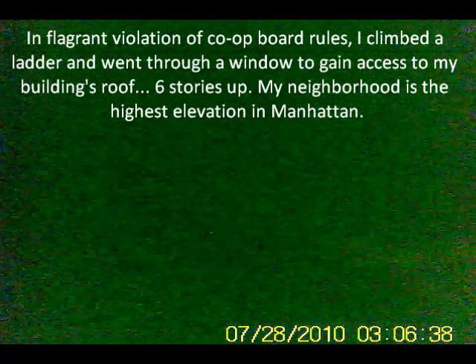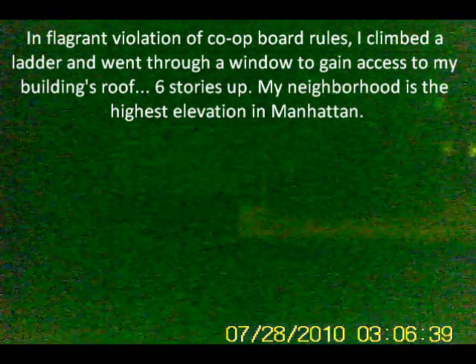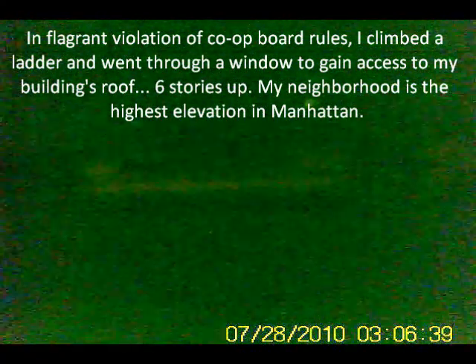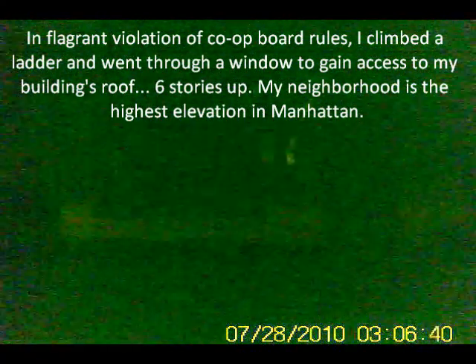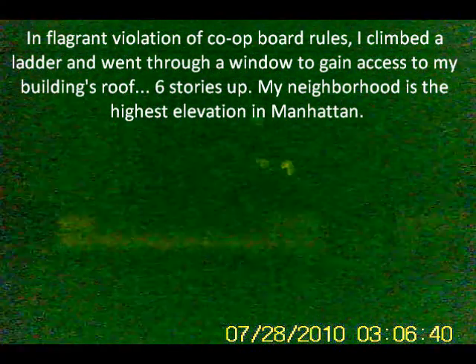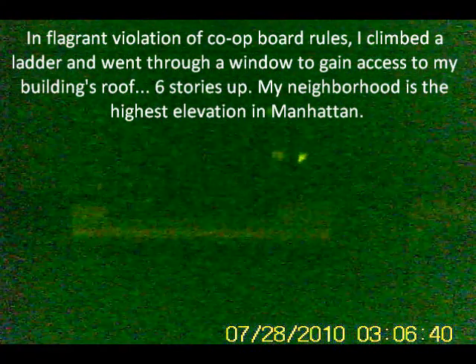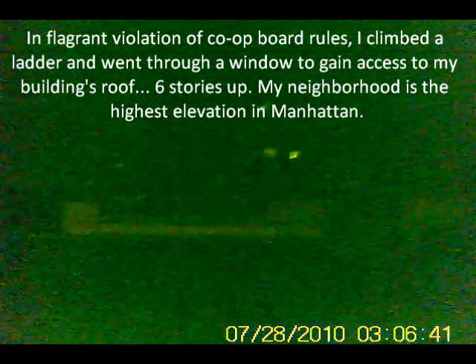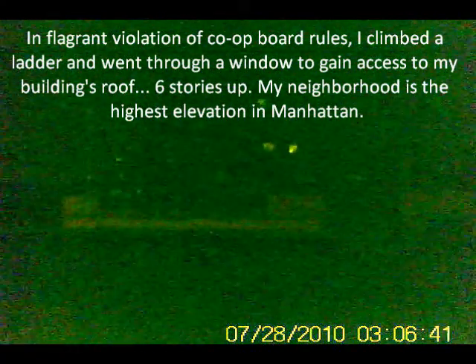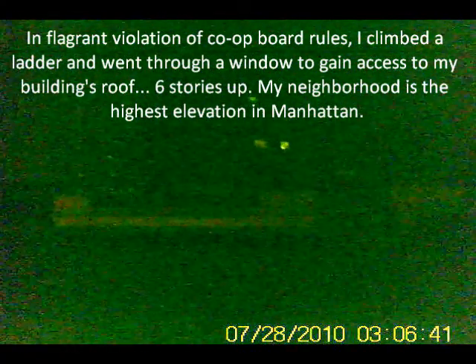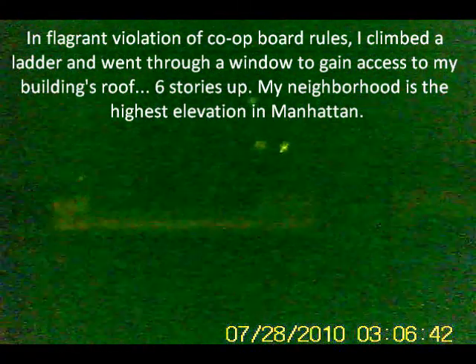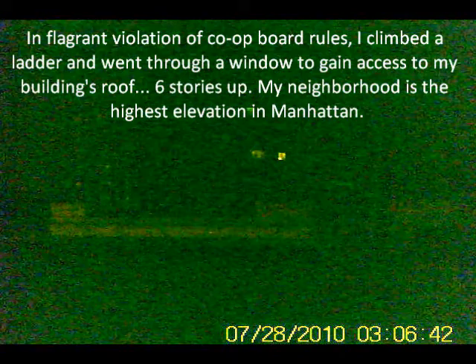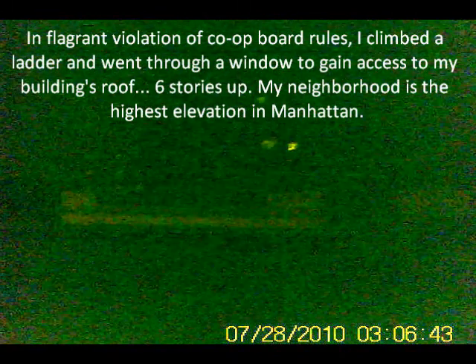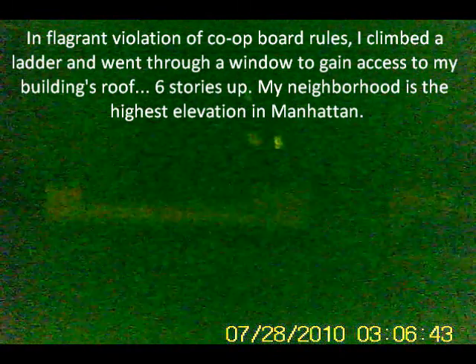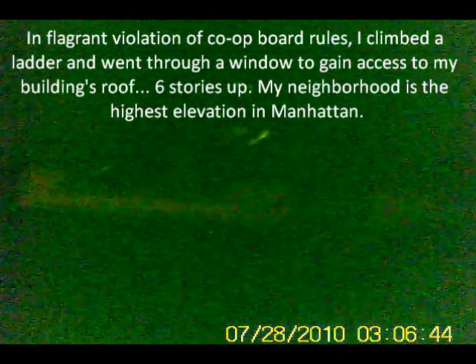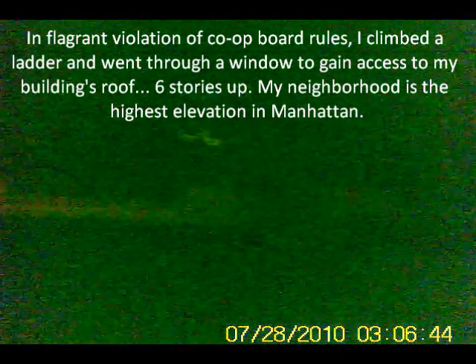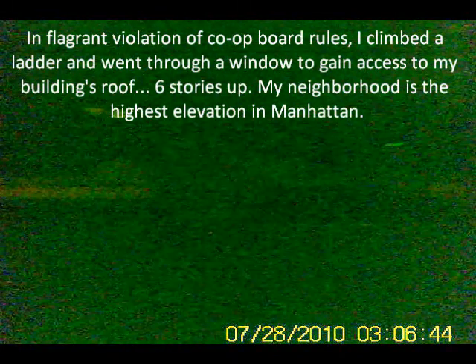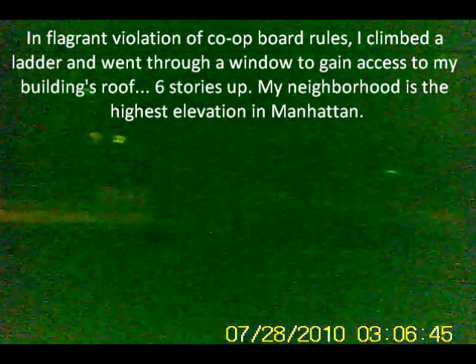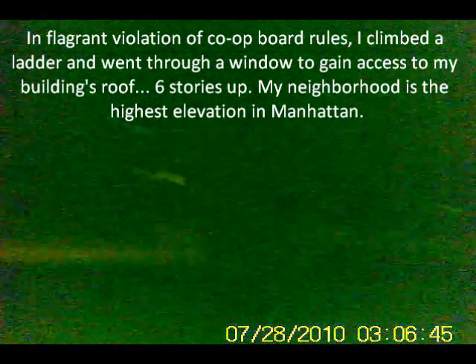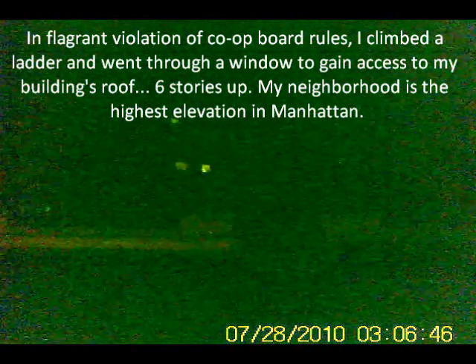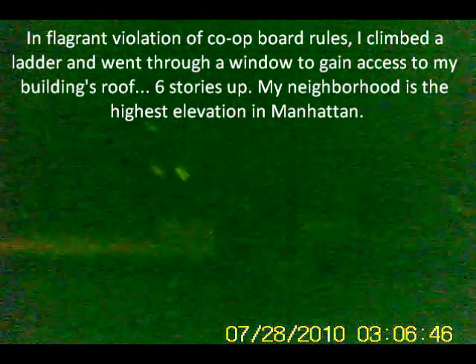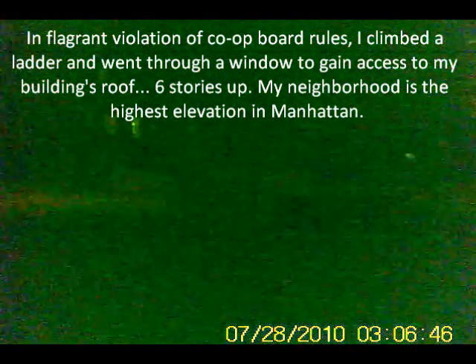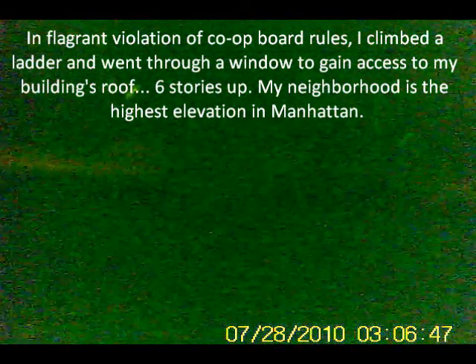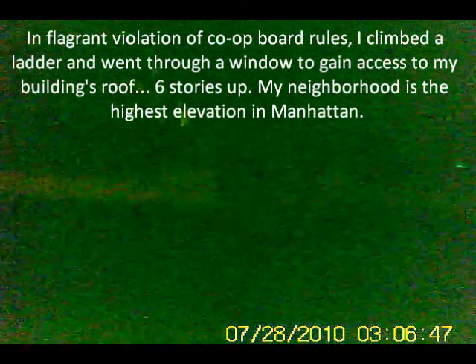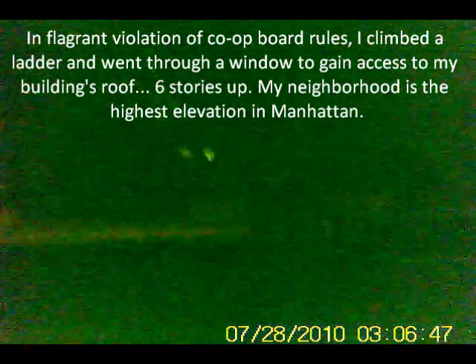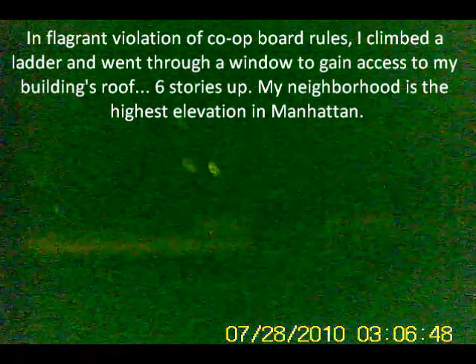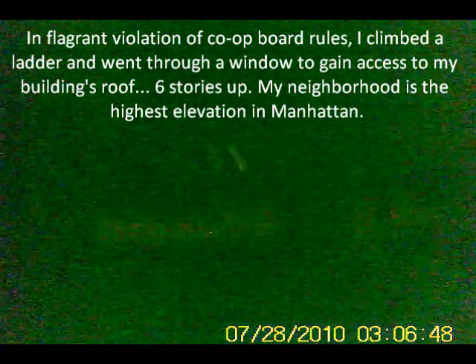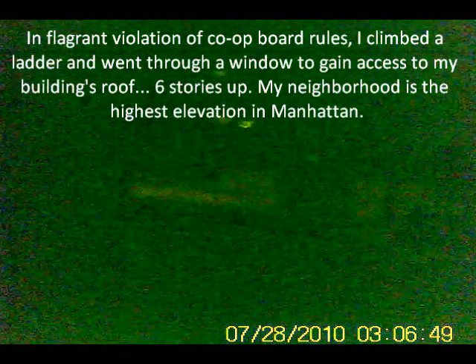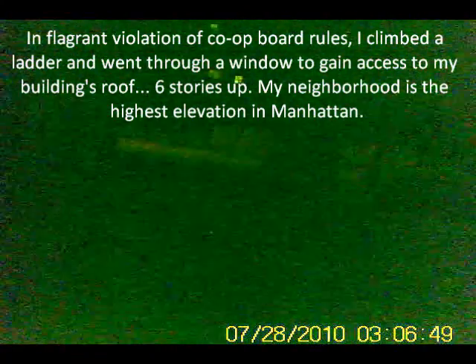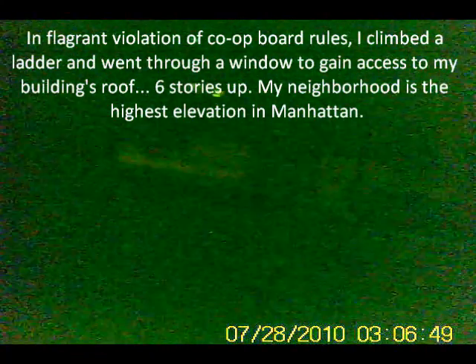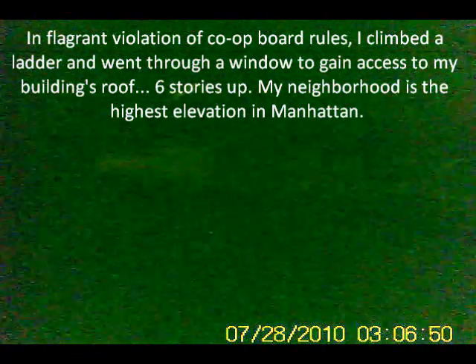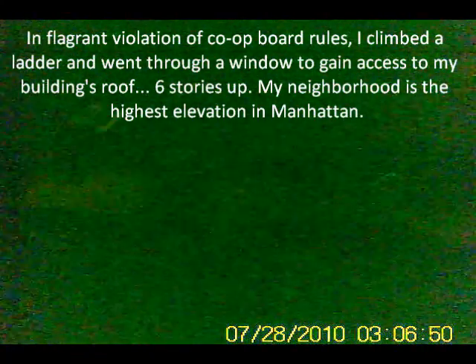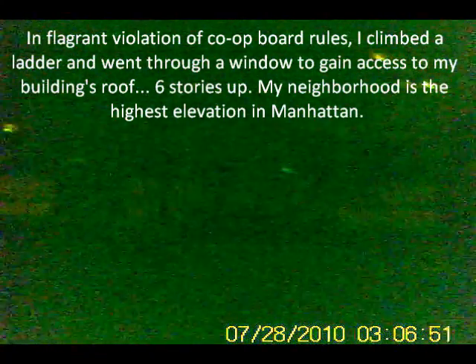We're looking north right now, pretty much due north, and it's a nice little space between those buildings — Castle Village Apartments right there.